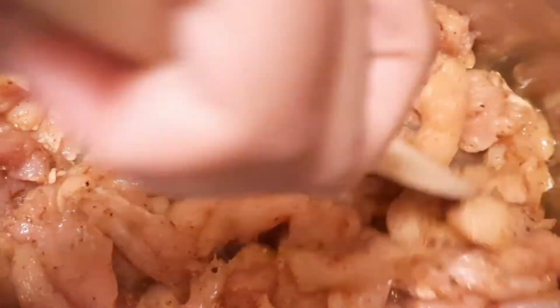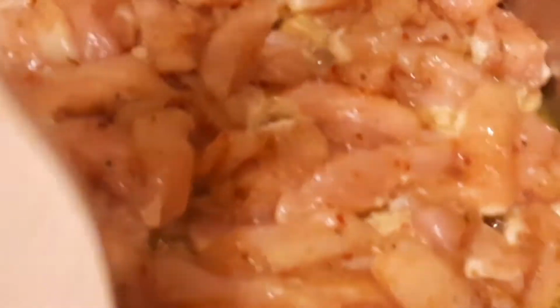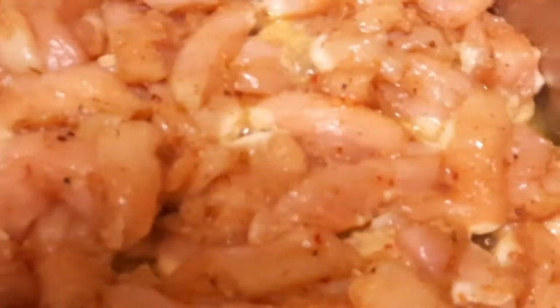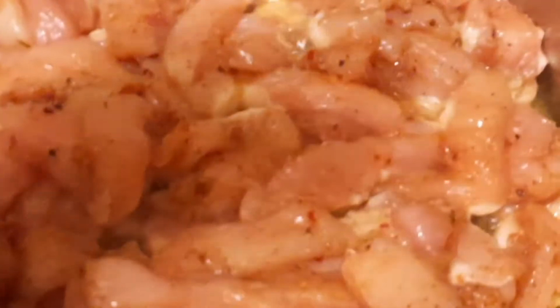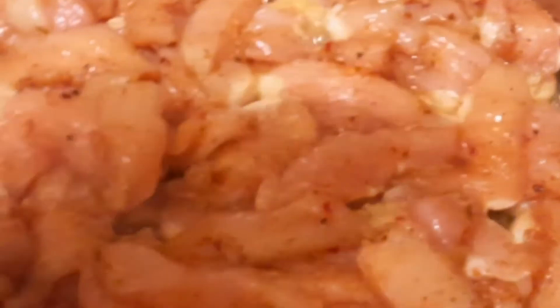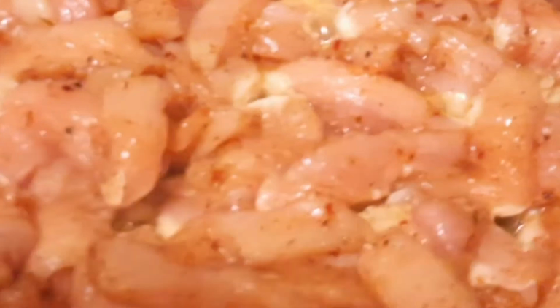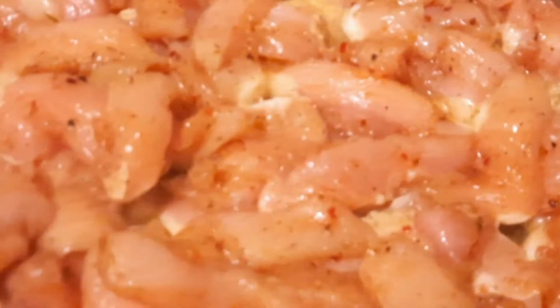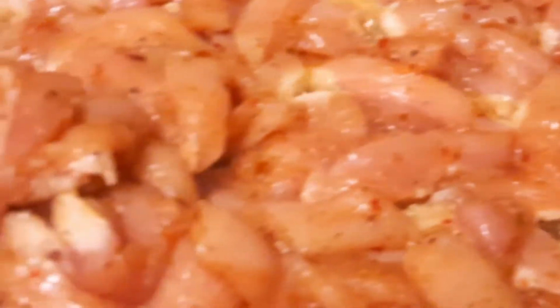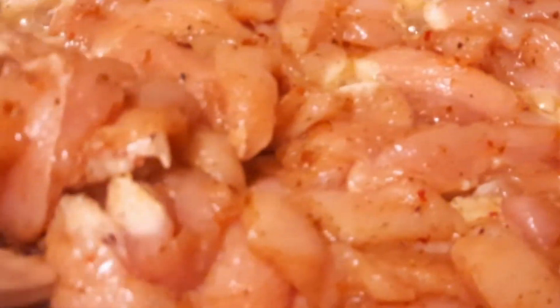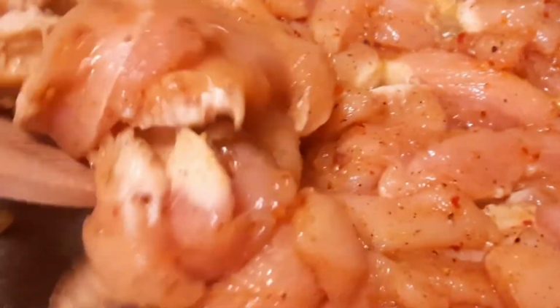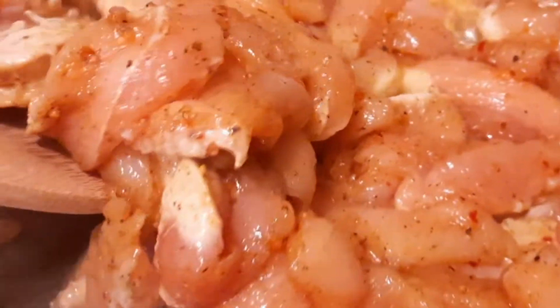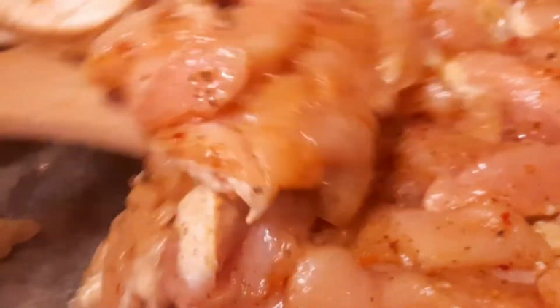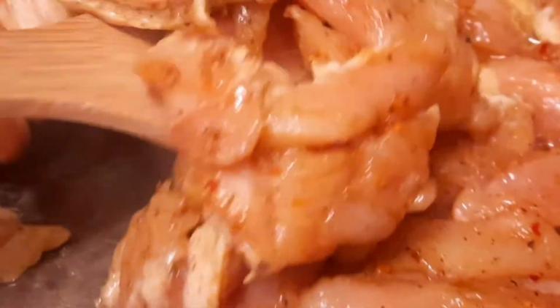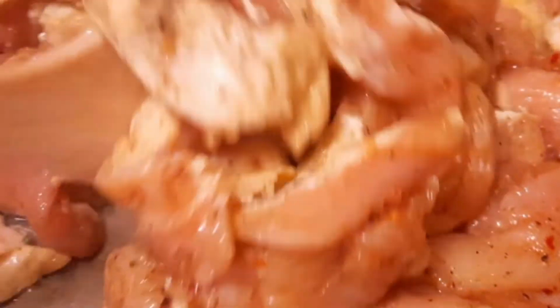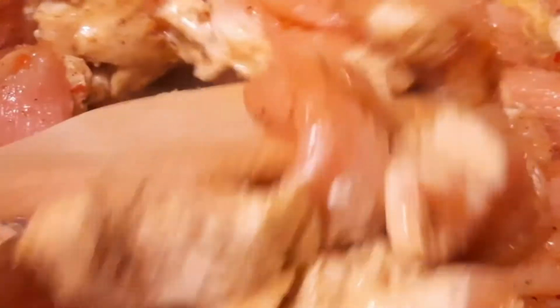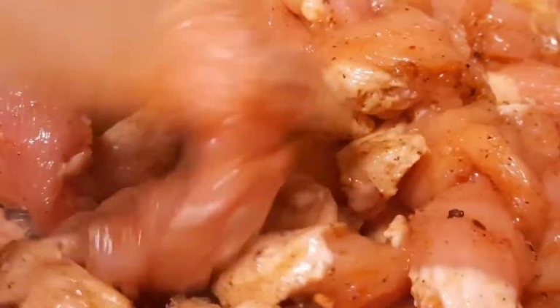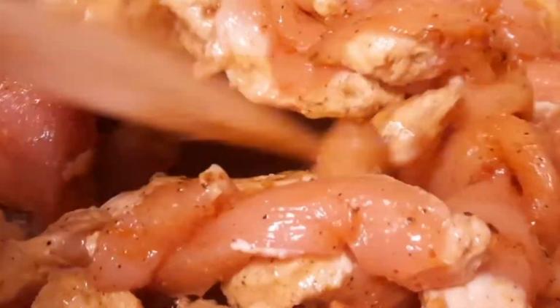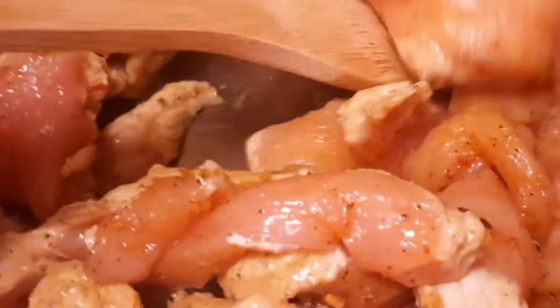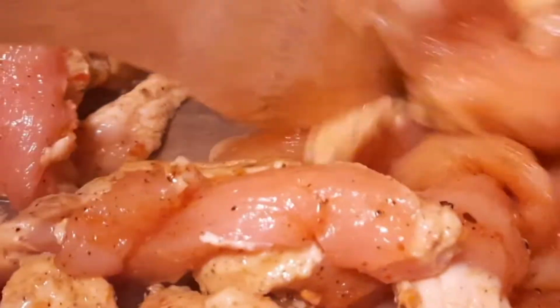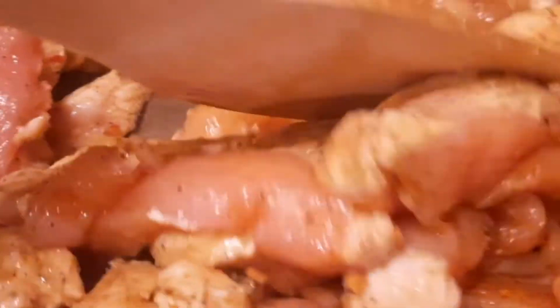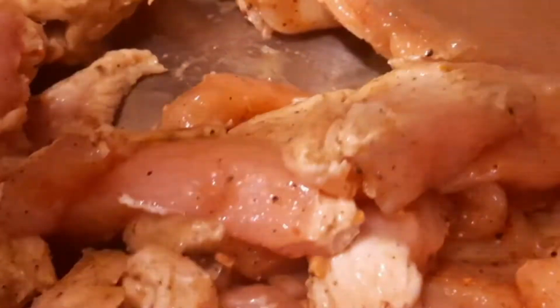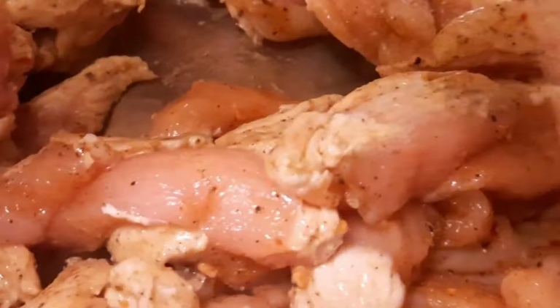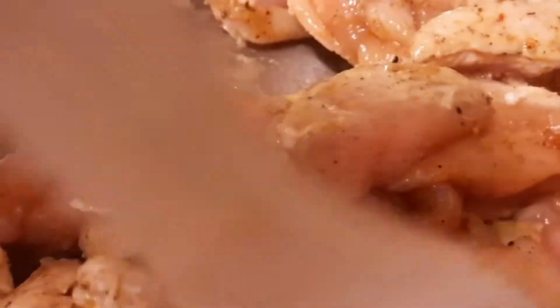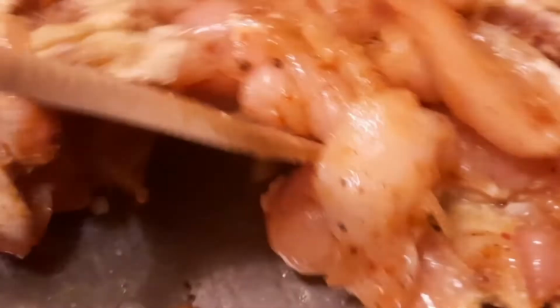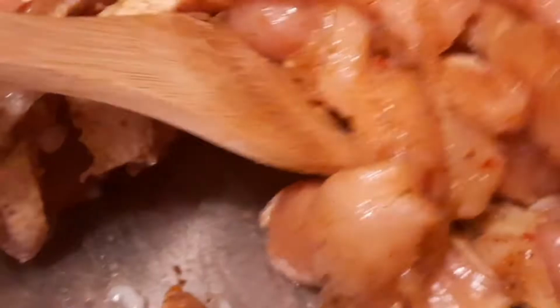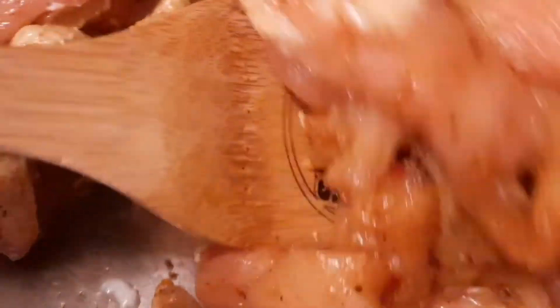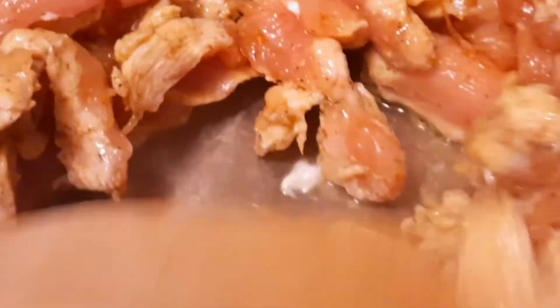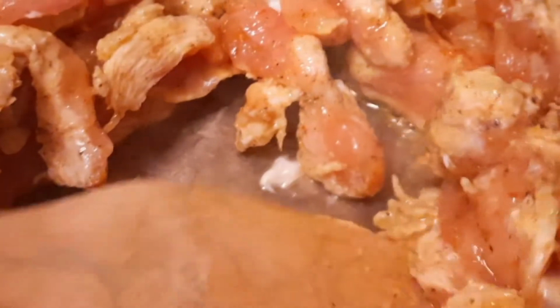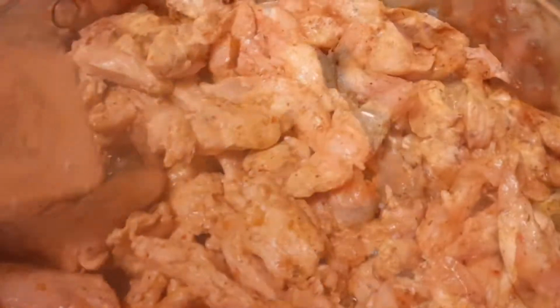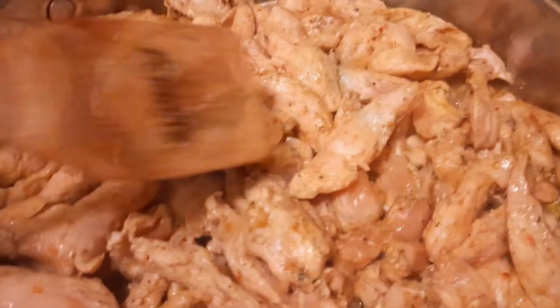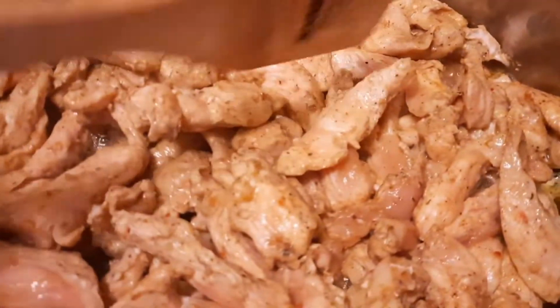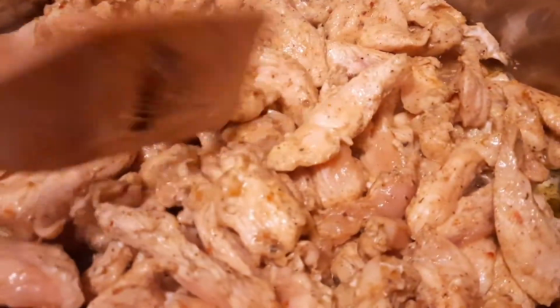Once you see the chicken start turning a little white, that's when we go ahead and flip it. That means it's starting to cook. We go ahead and turn it on the other side — it takes about 10 minutes.